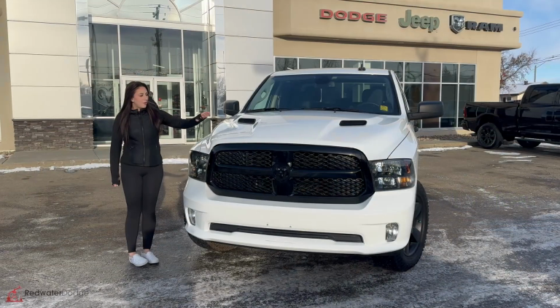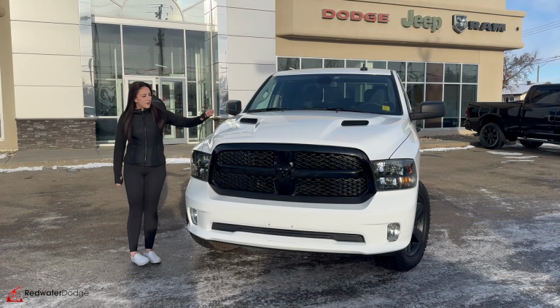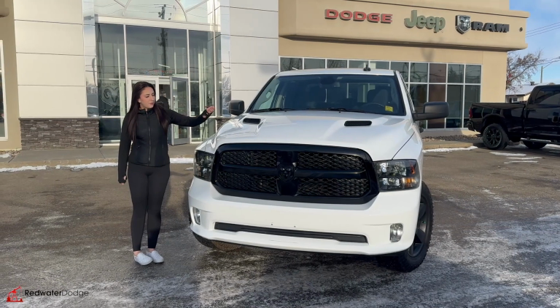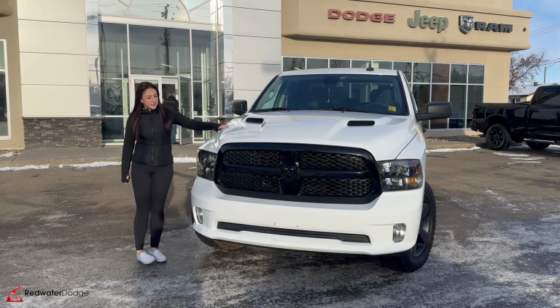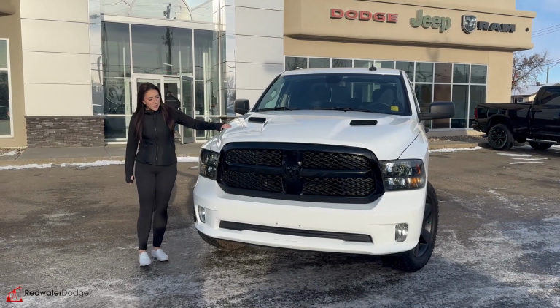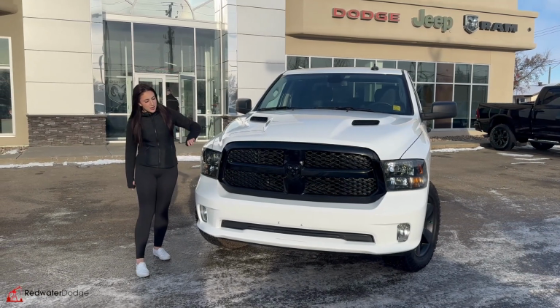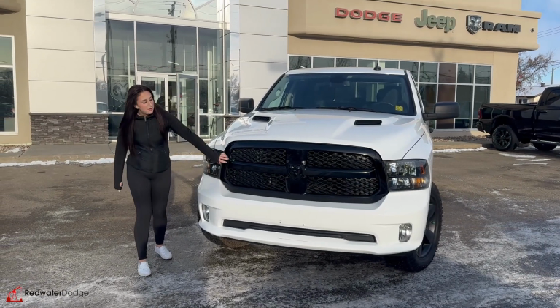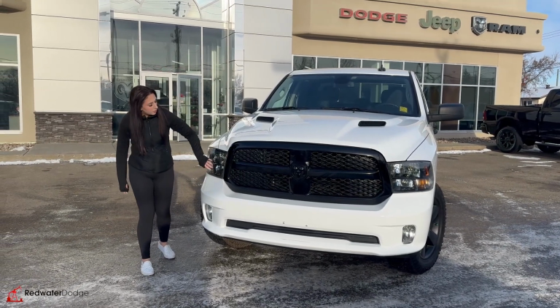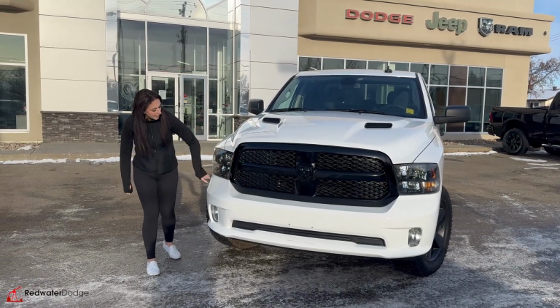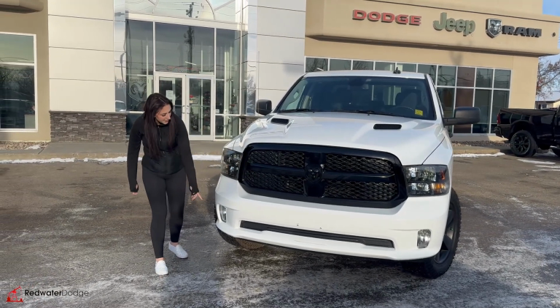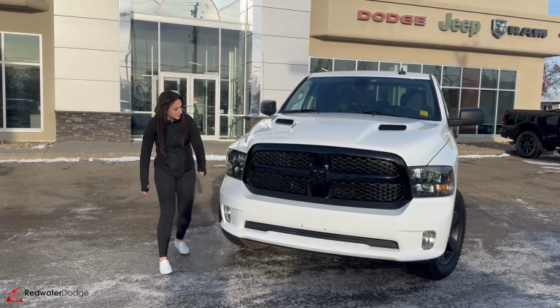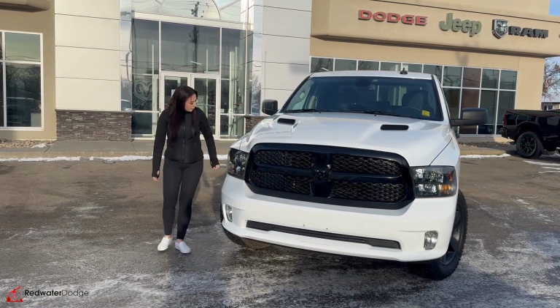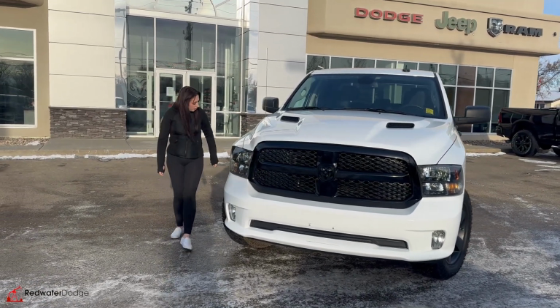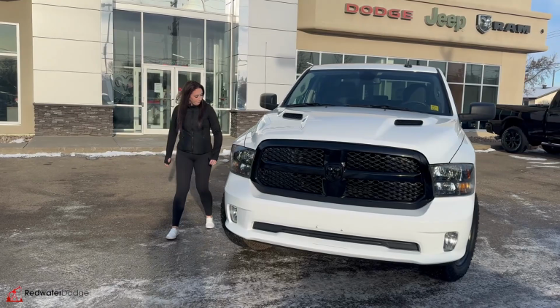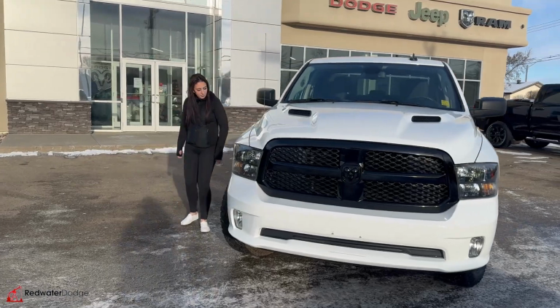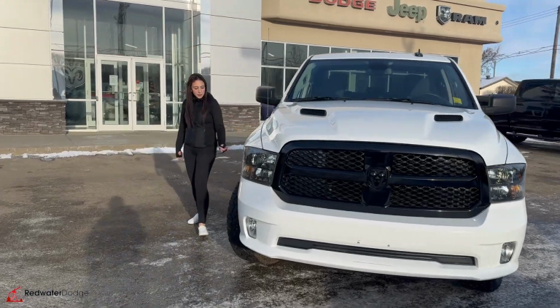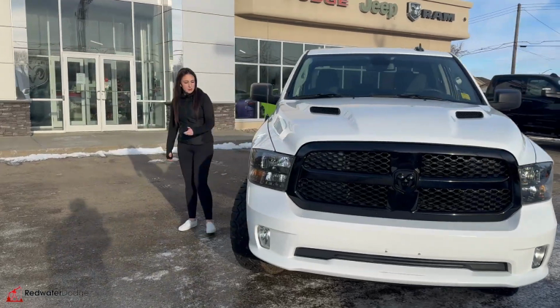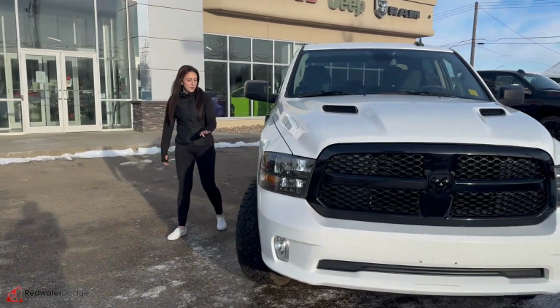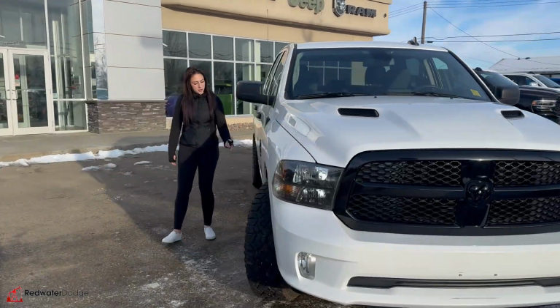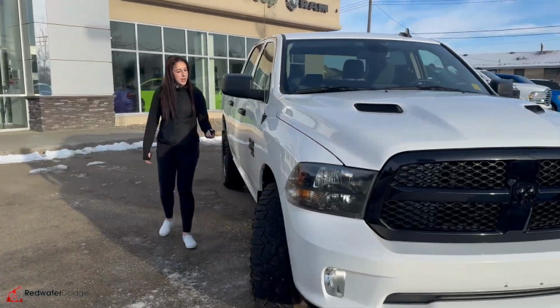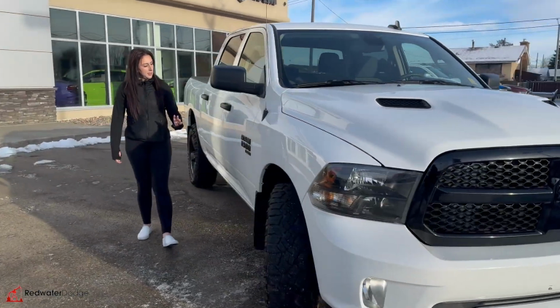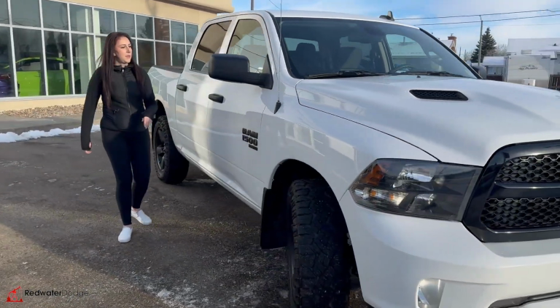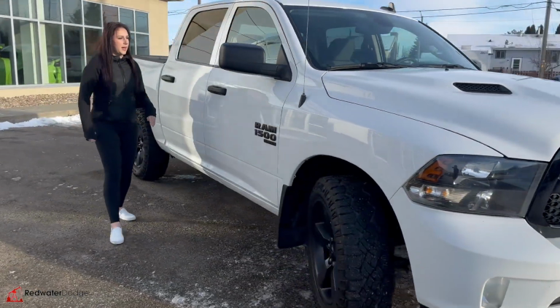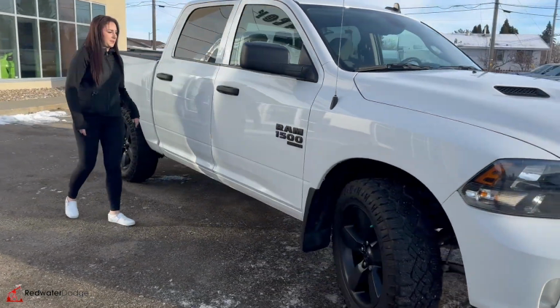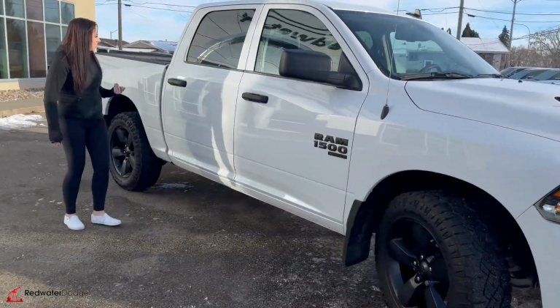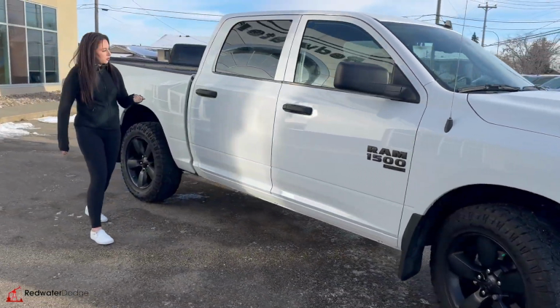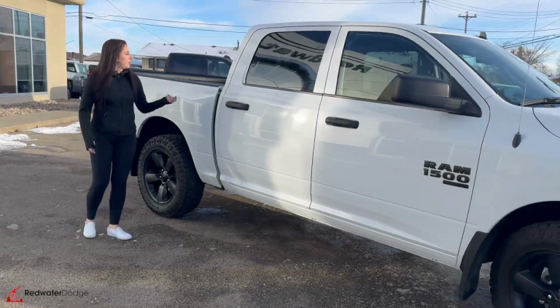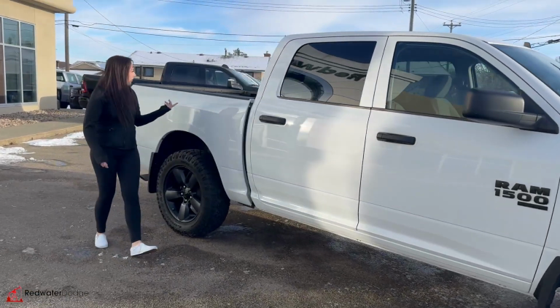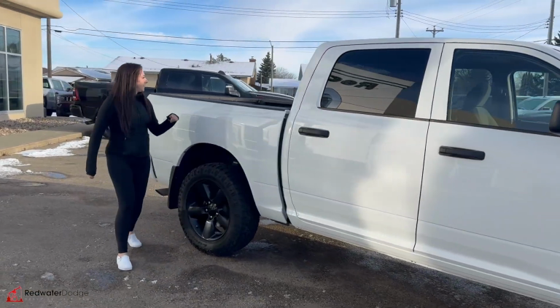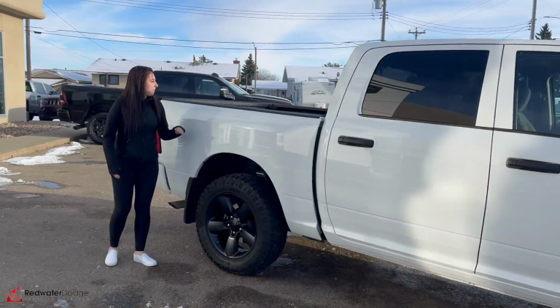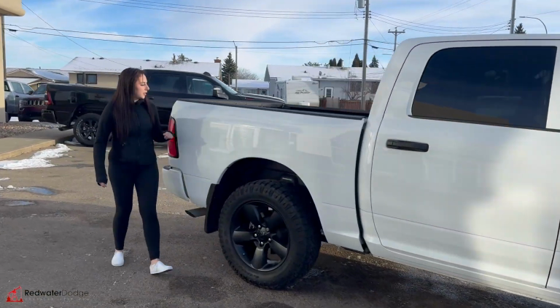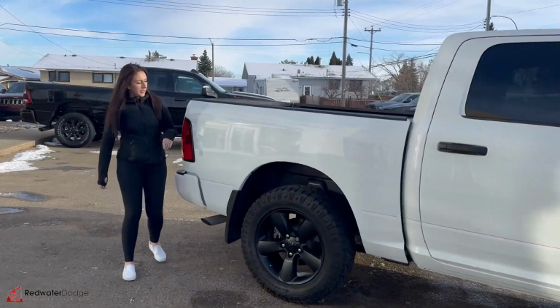Under the hood, you are going to have your 3.6 liter engine, blacked out grille, headlights. You do have some fog lights on it, 20-inch rims on some Duratrax, mudflaps, and it is a crew cab with the 5'7 box on it.